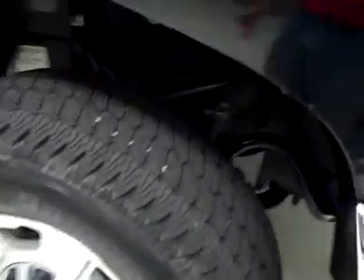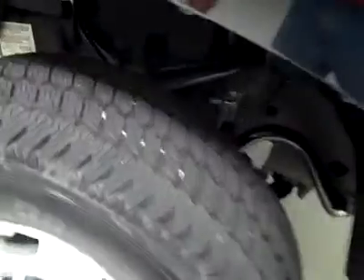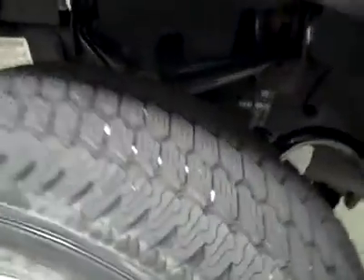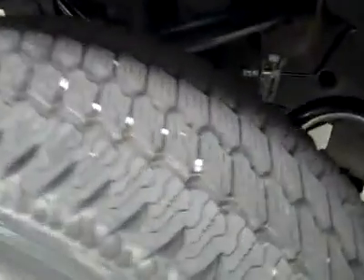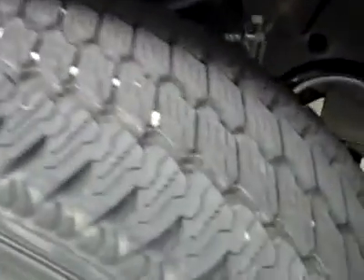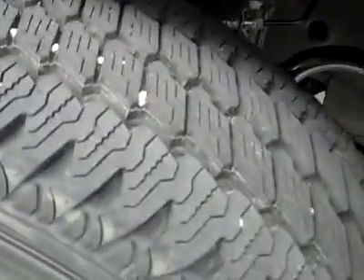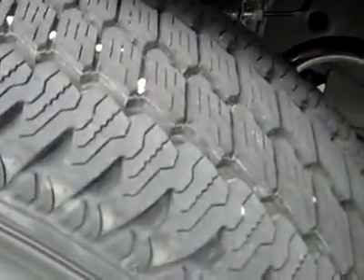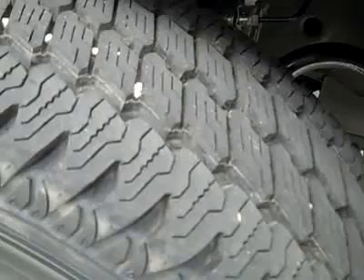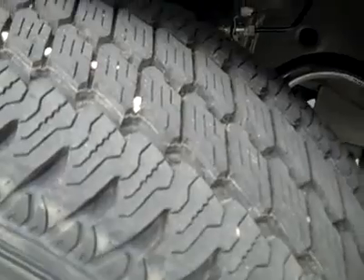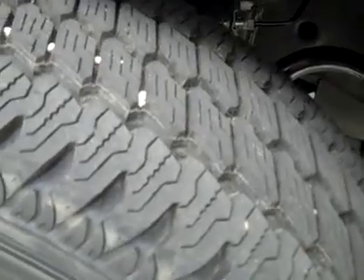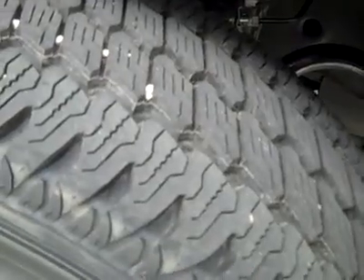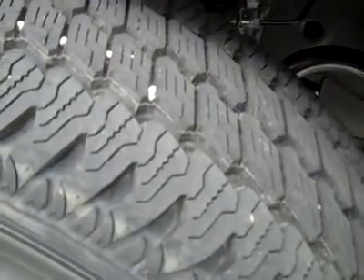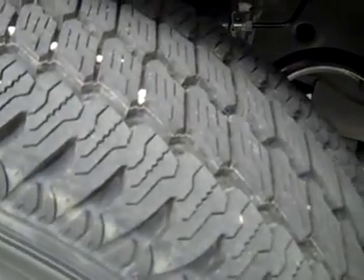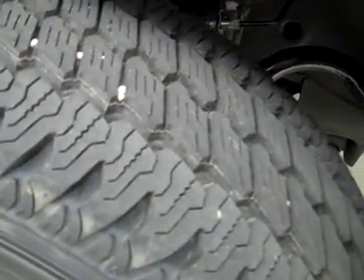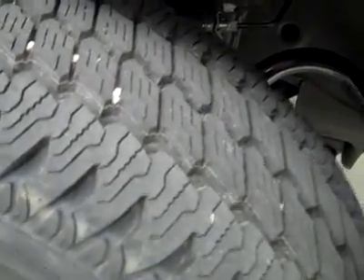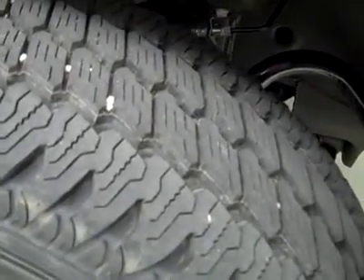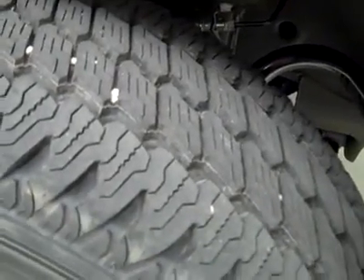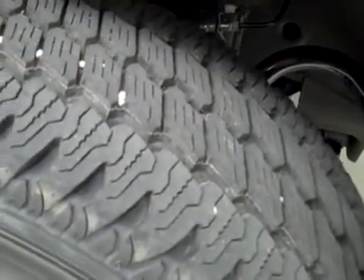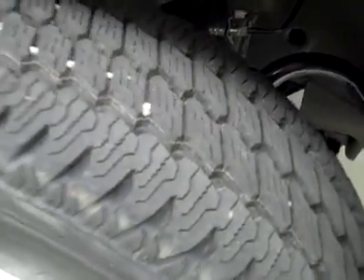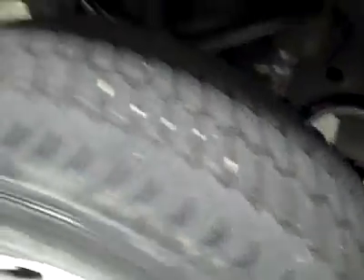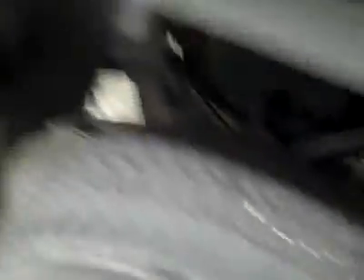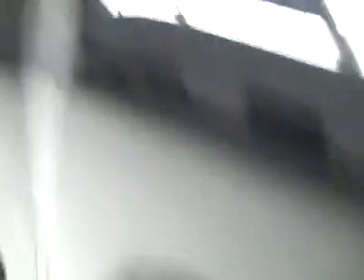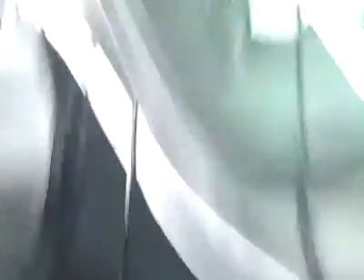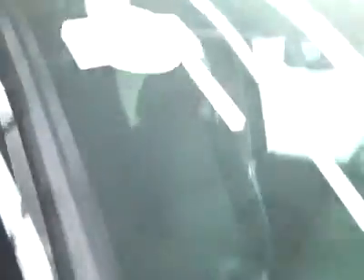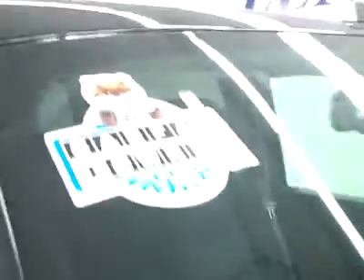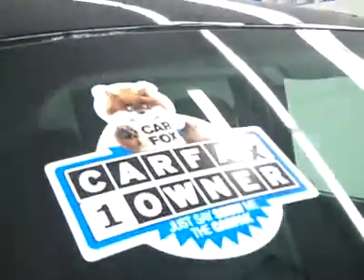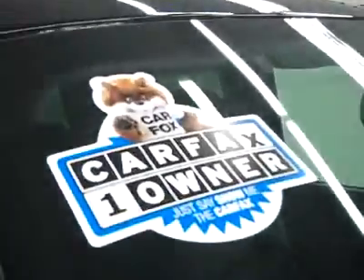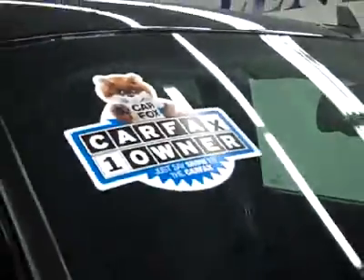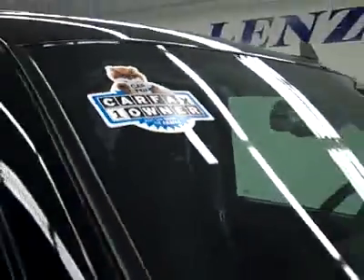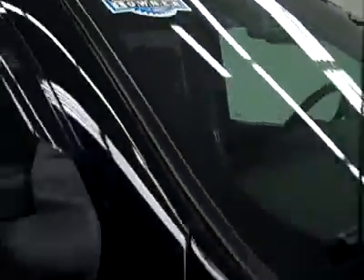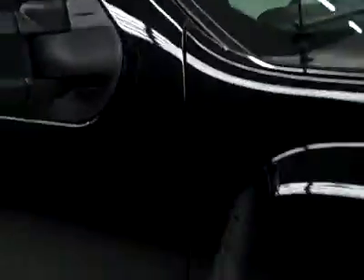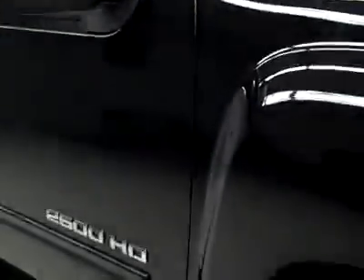These Bridgestone Duravis M700 tires have quite a lot of tread left — around 80%, maybe even more — and it's a one owner vehicle with a clean Carfax.